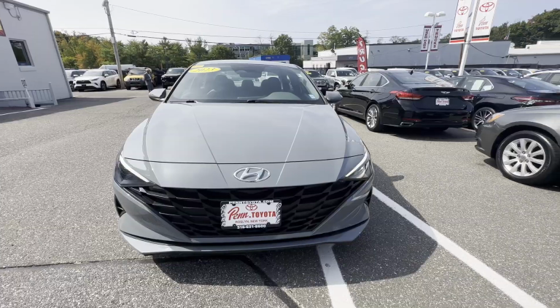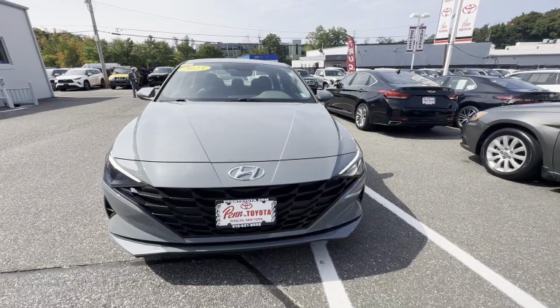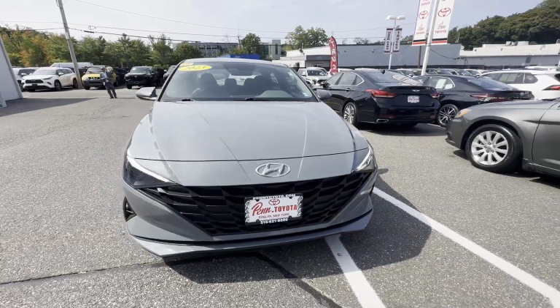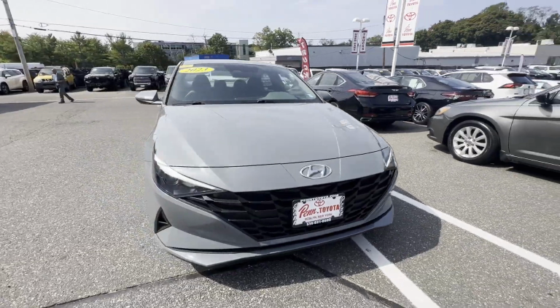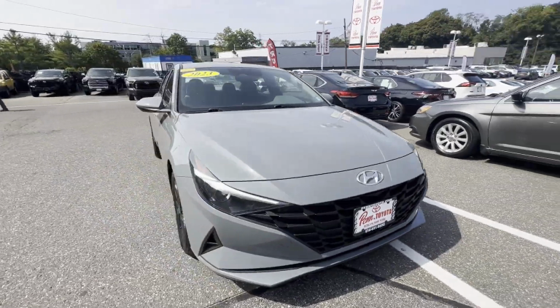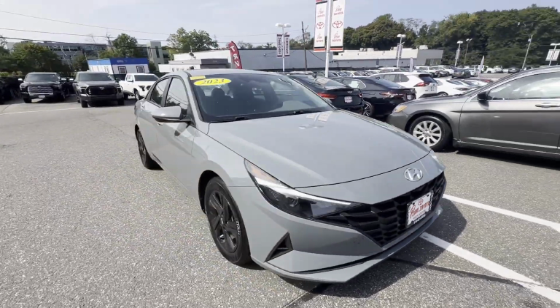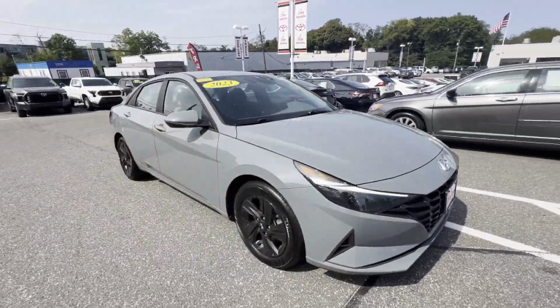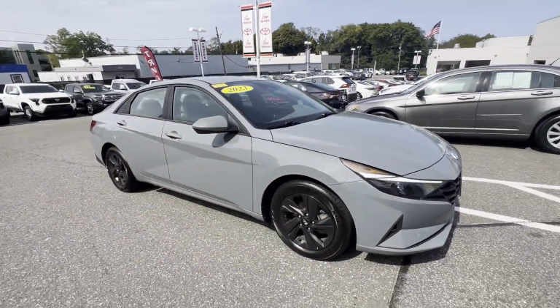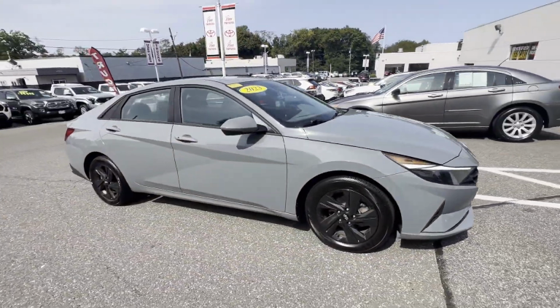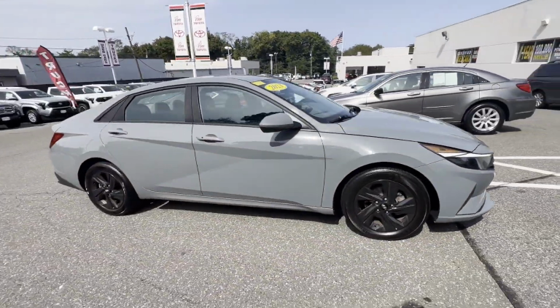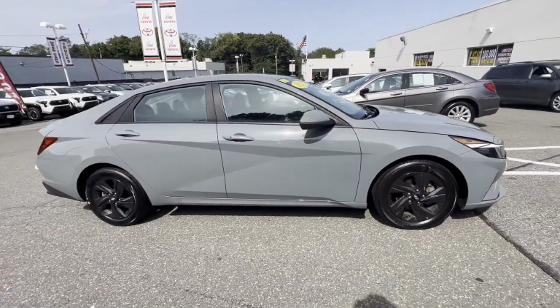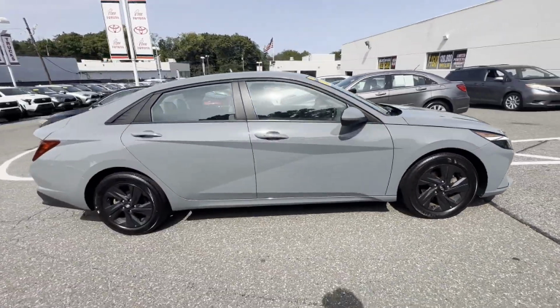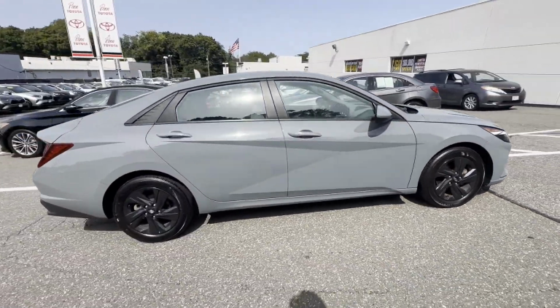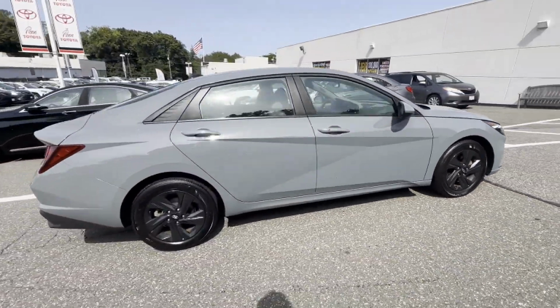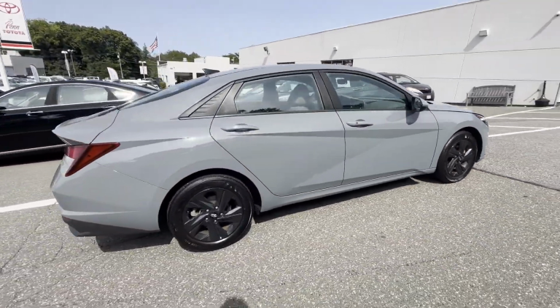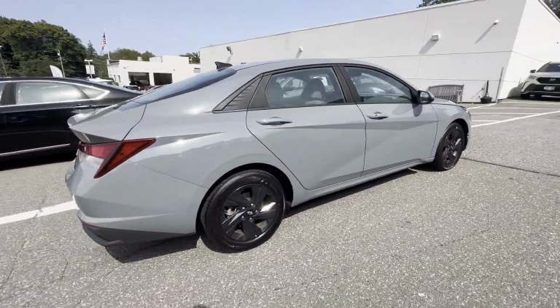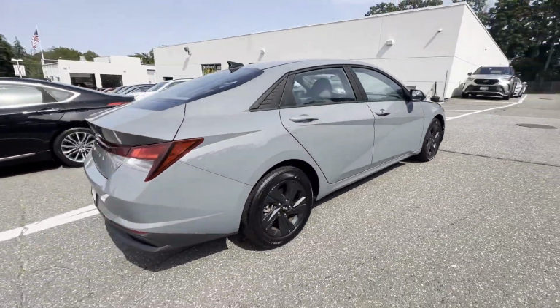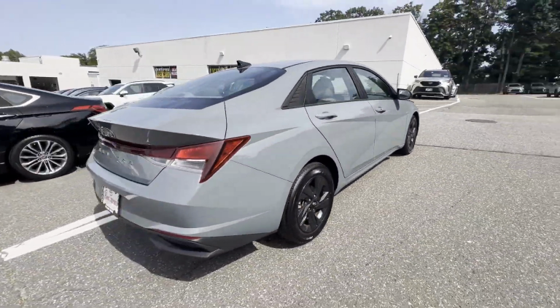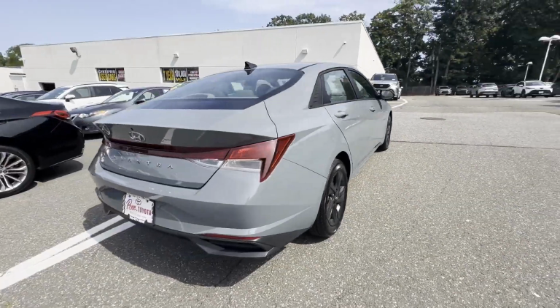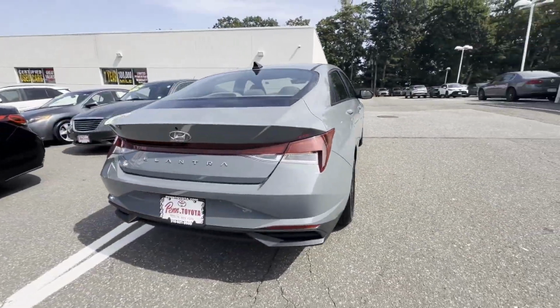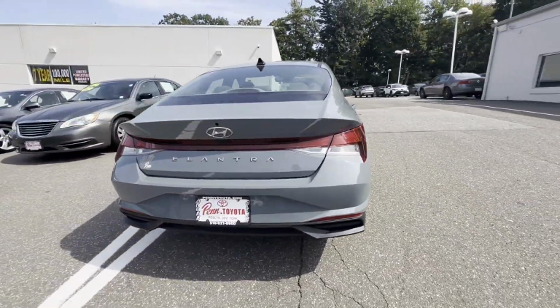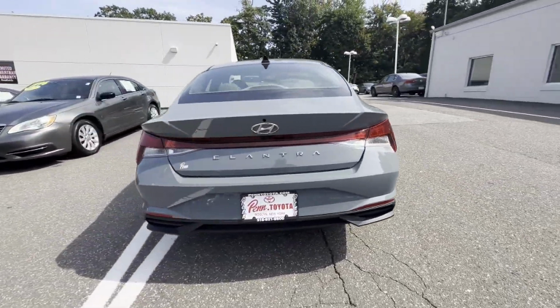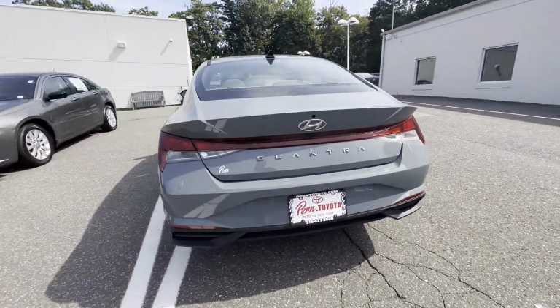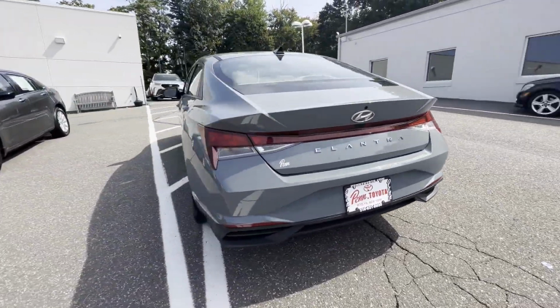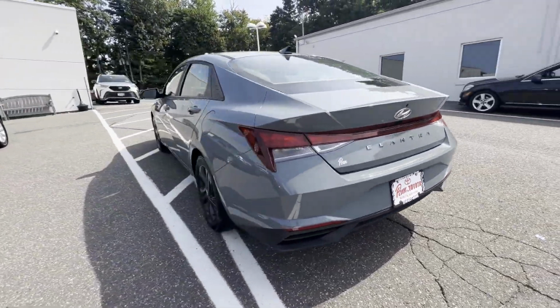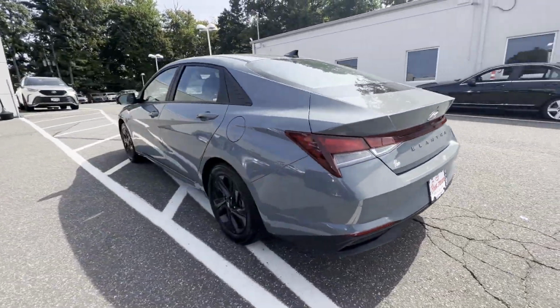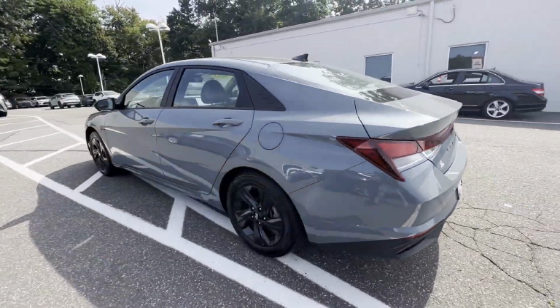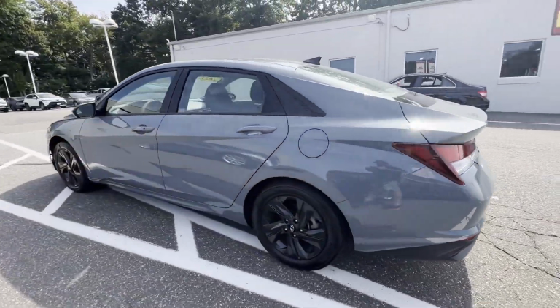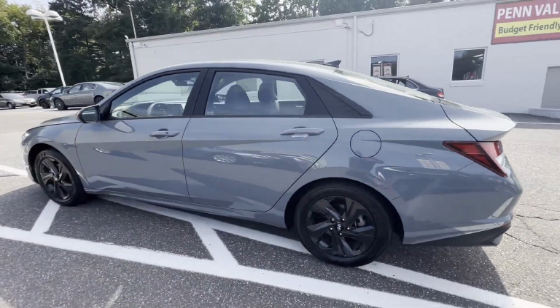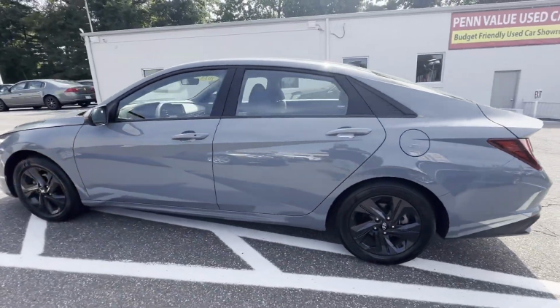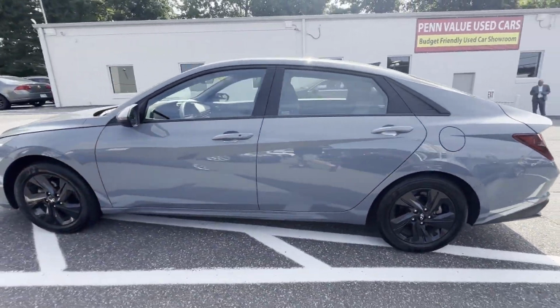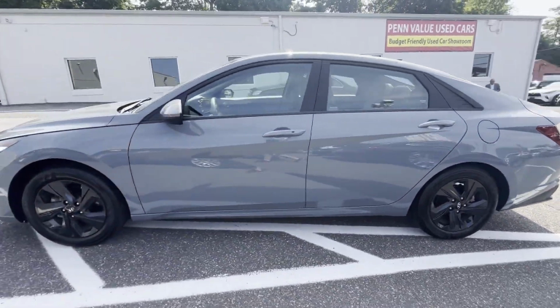2023 Hyundai Elantra. With less than 23,000 miles on the odometer, this sedan combines safety and comfort with style and performance. It's equipped with many extra conveniences right at your fingertips.